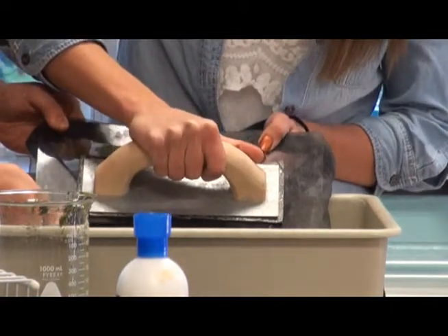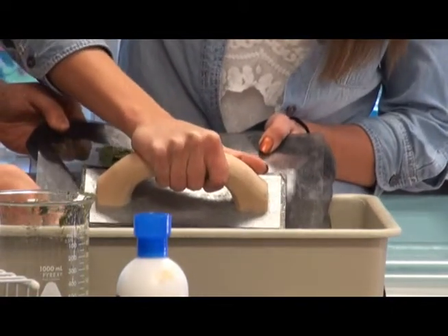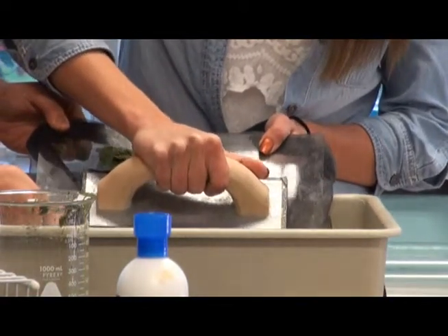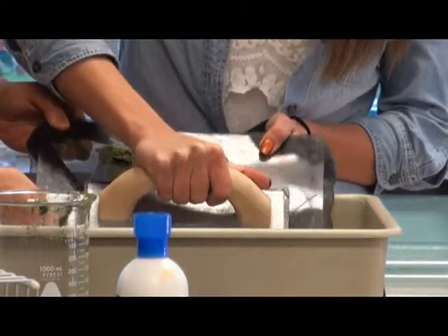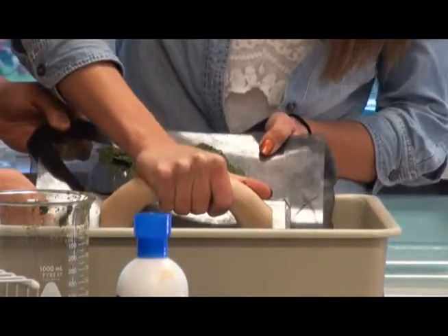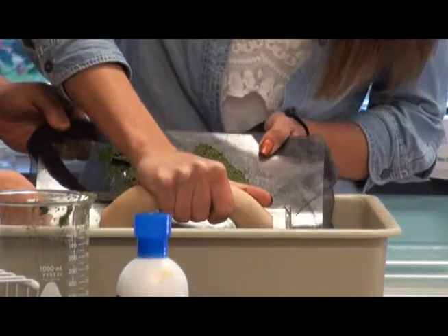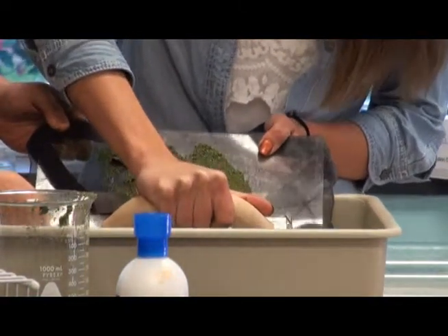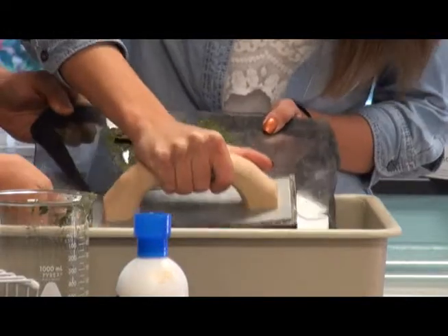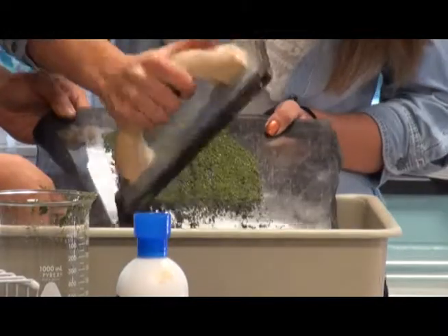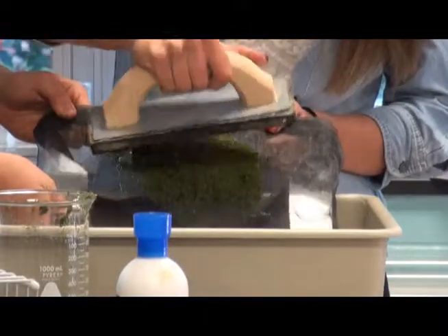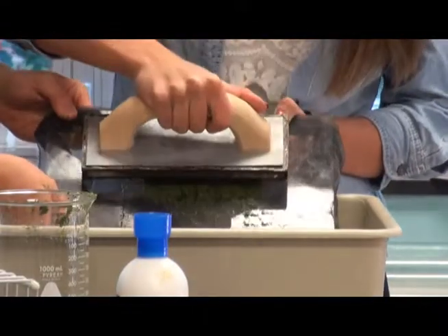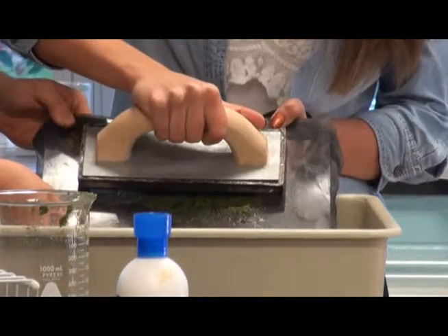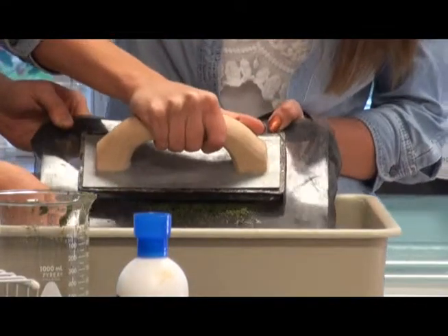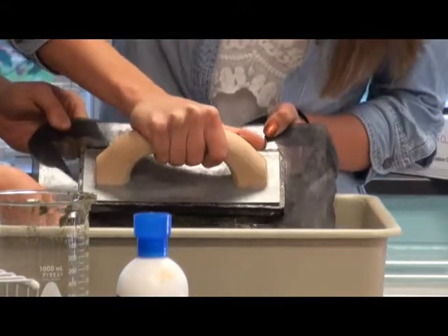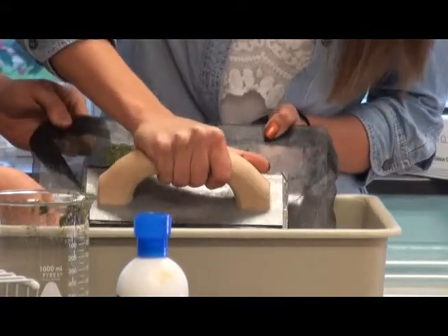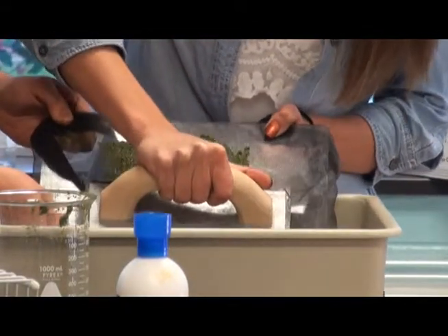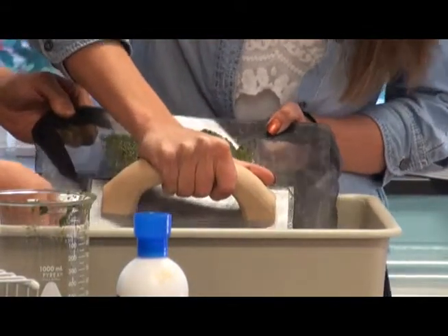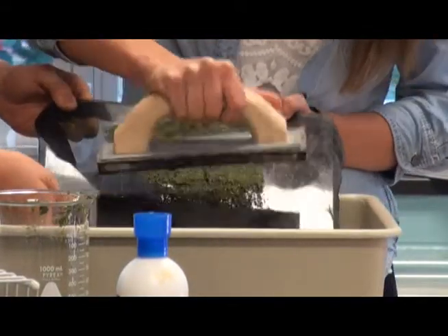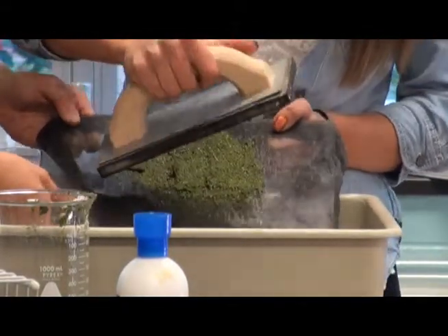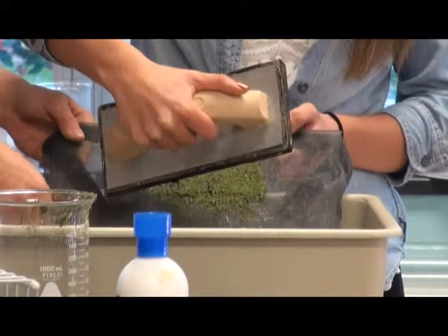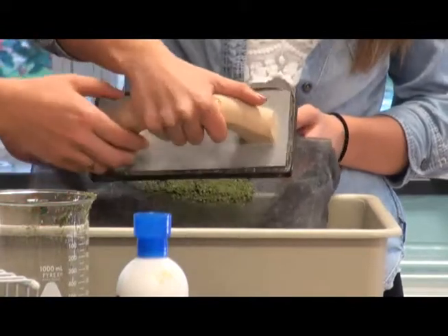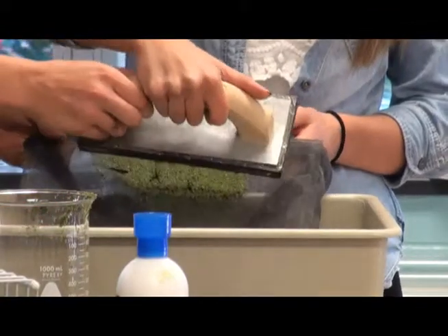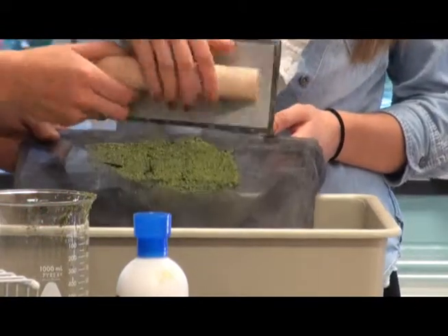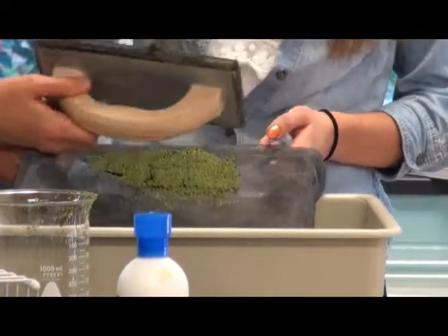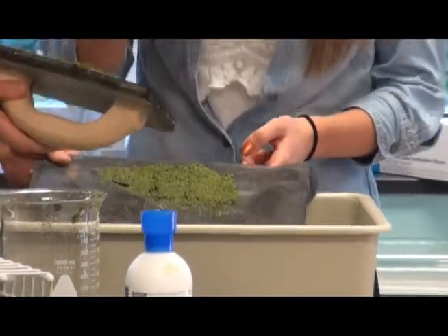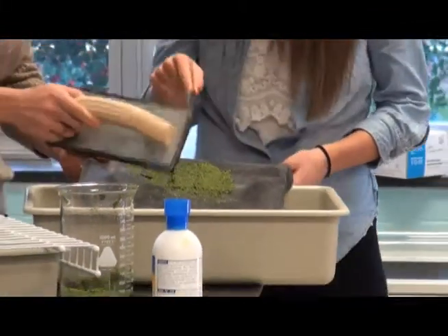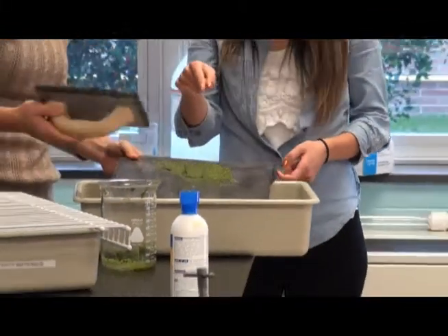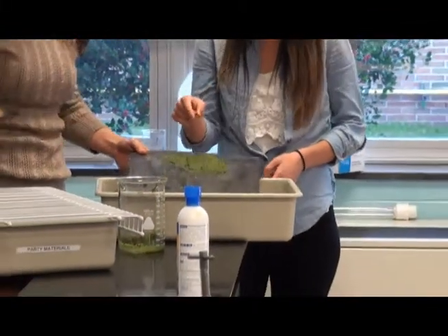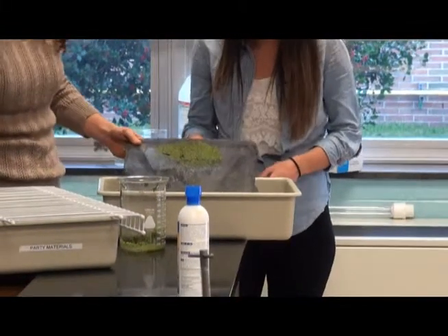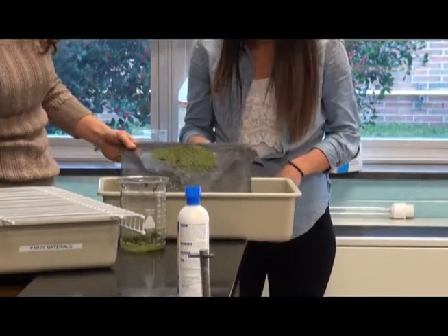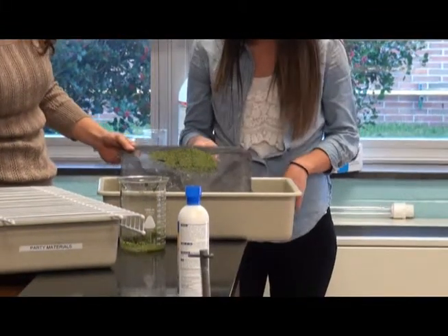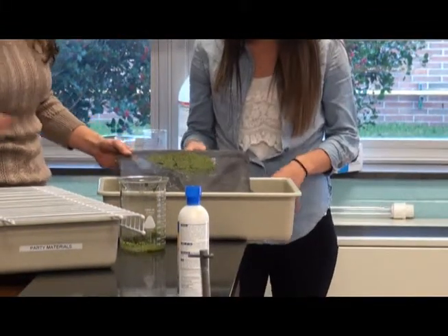Just keep pushing down. Alright, we can go back to the top. Good job. Can you help me transfer this to the drying rack?